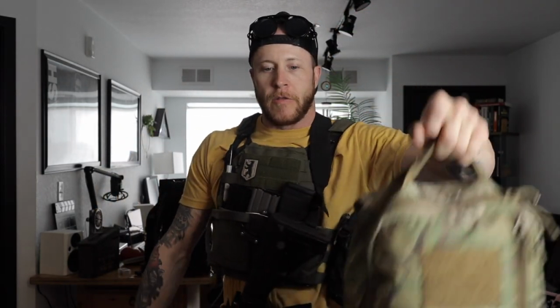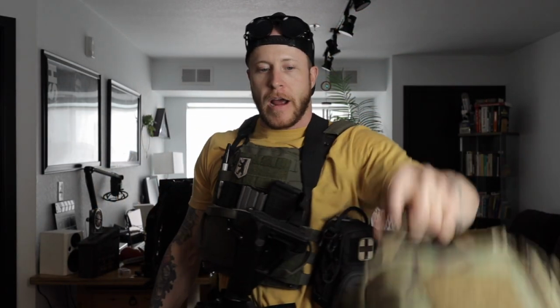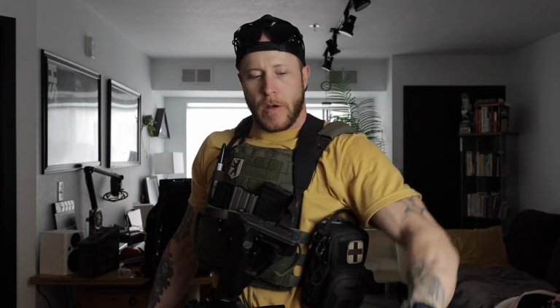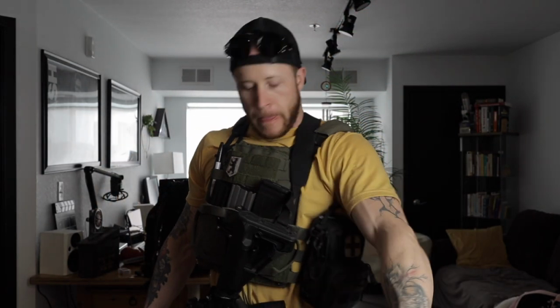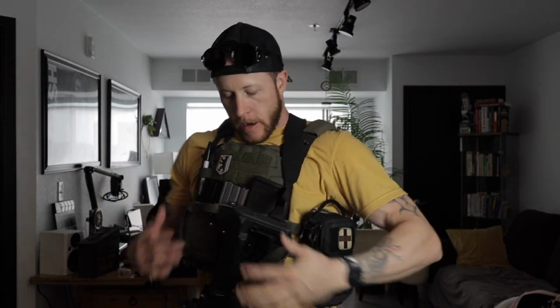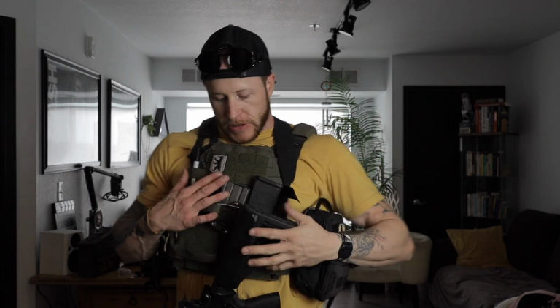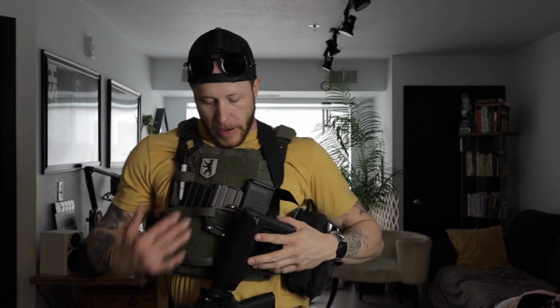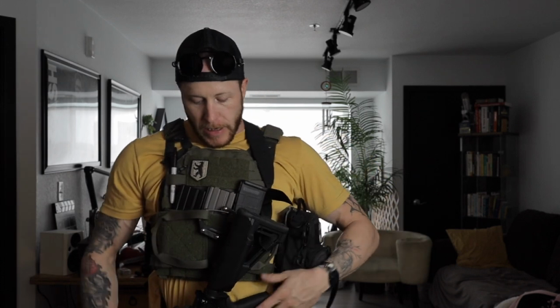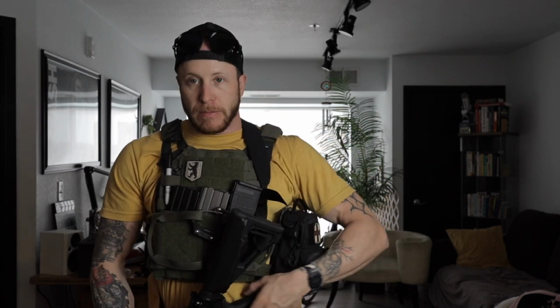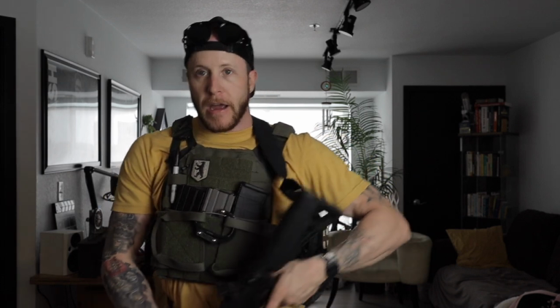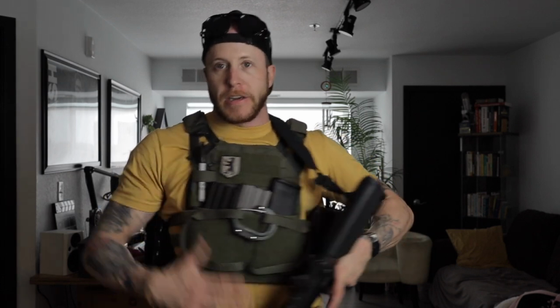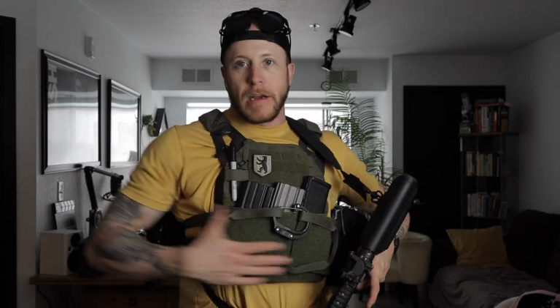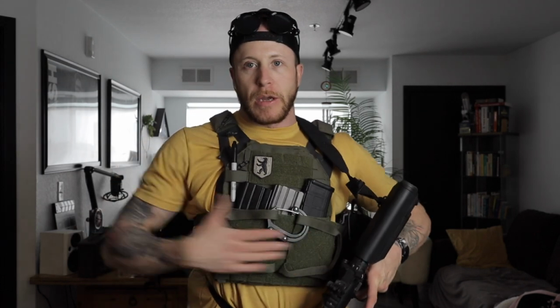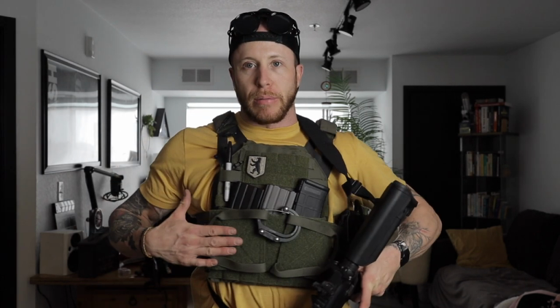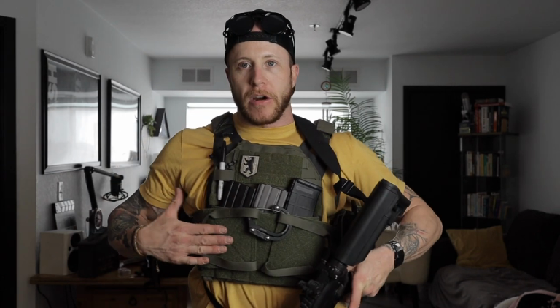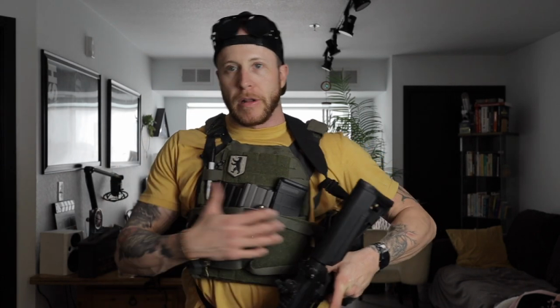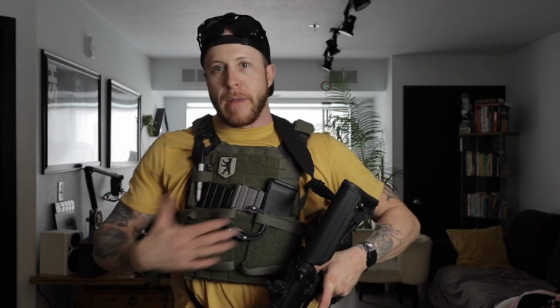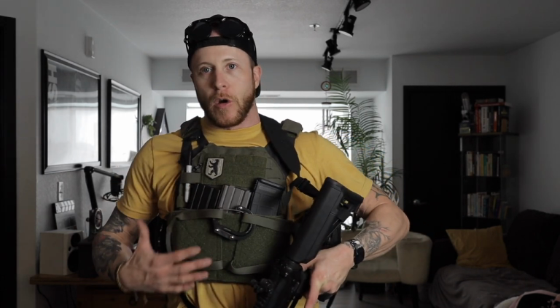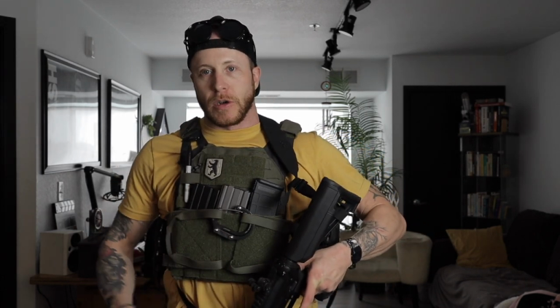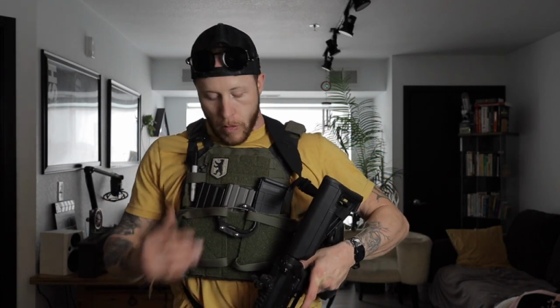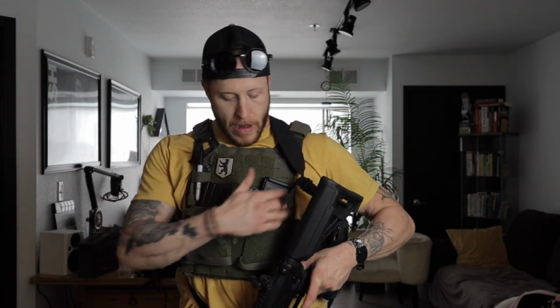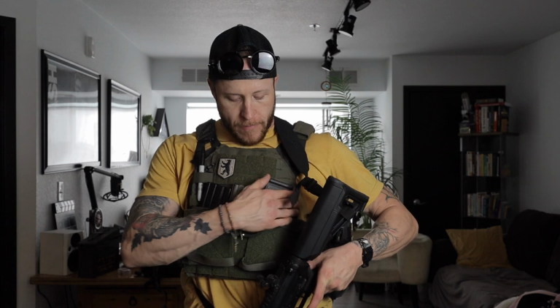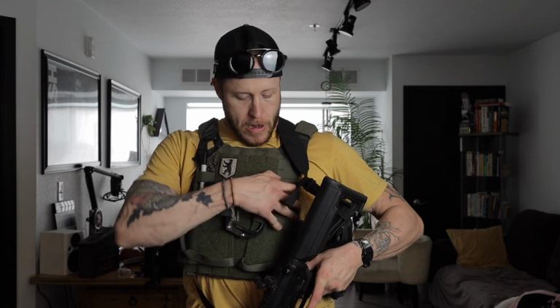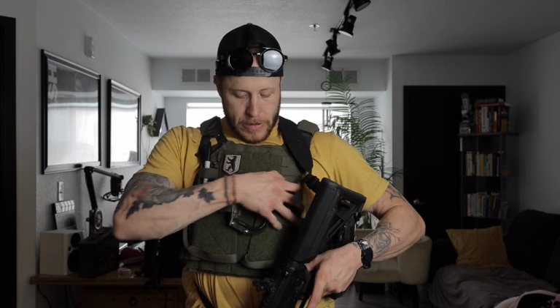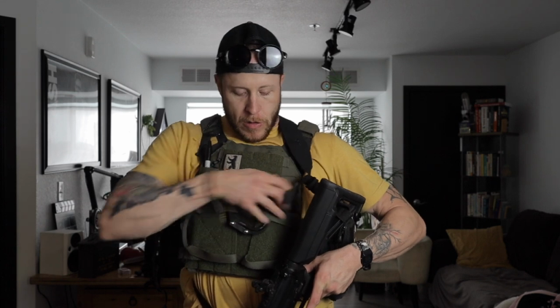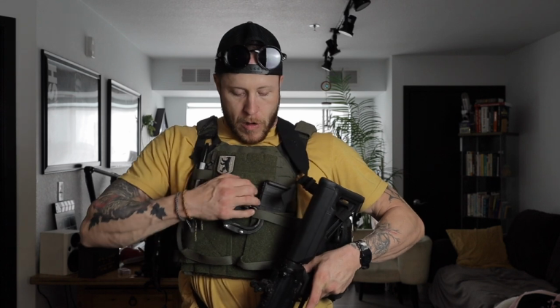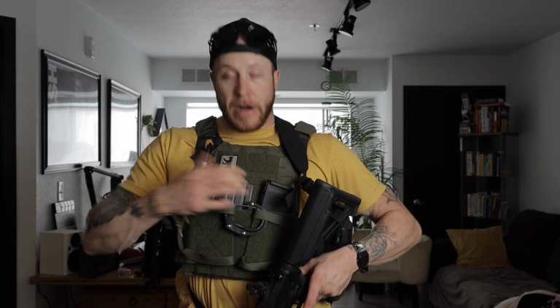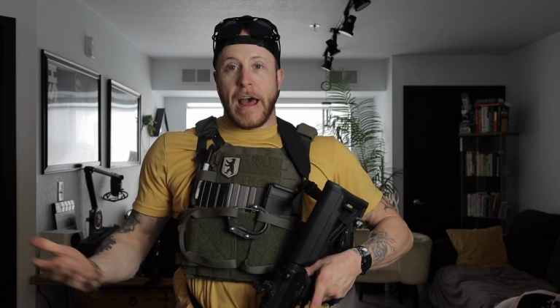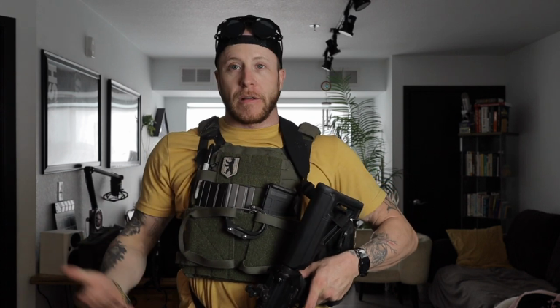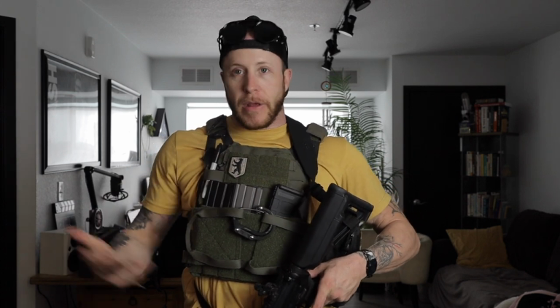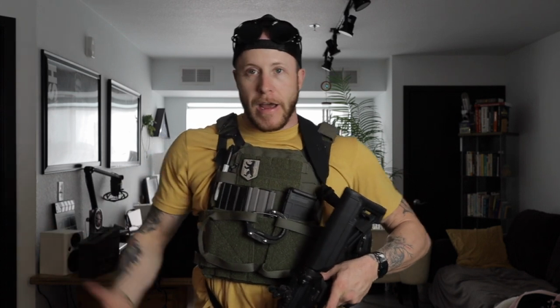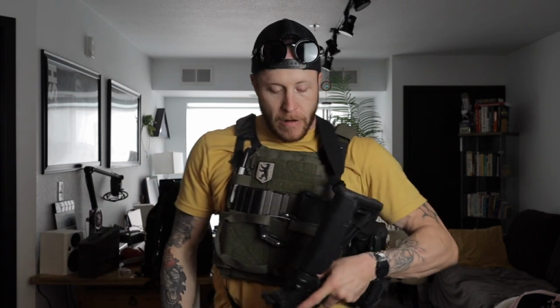Just a quick heads up: this plate carrier is incomplete with the placard, but I've made it work so far with what I have. Better to have it than not have it, right?